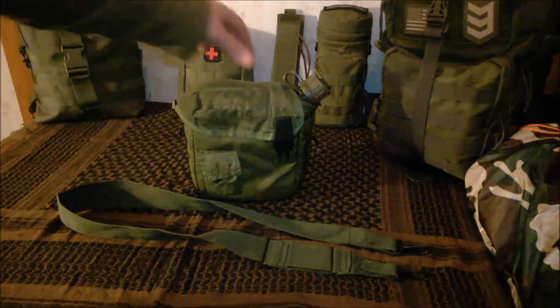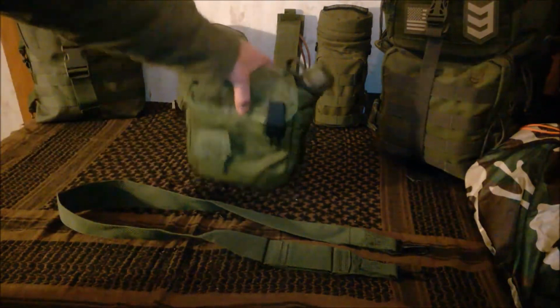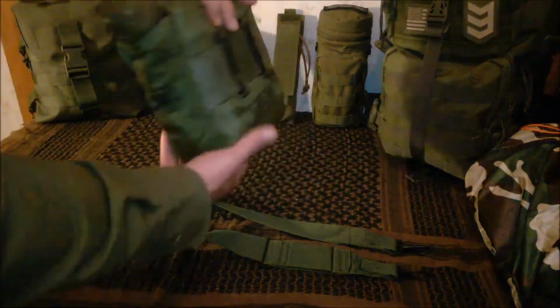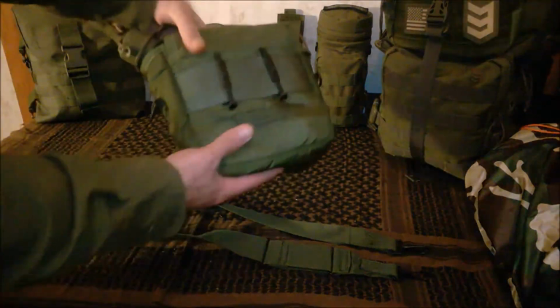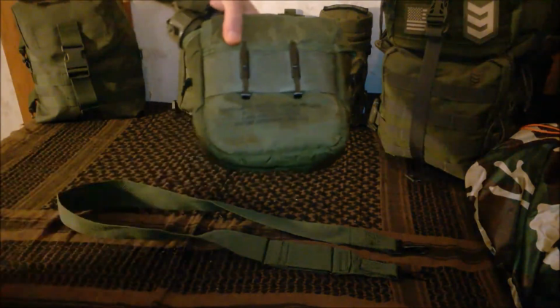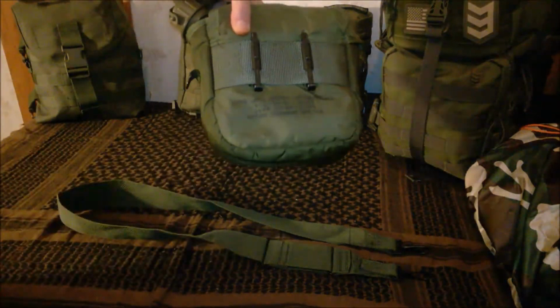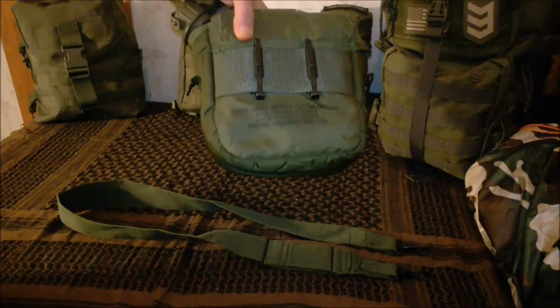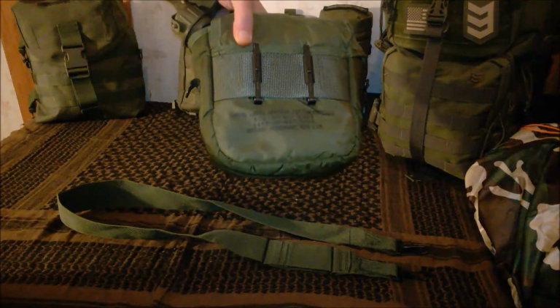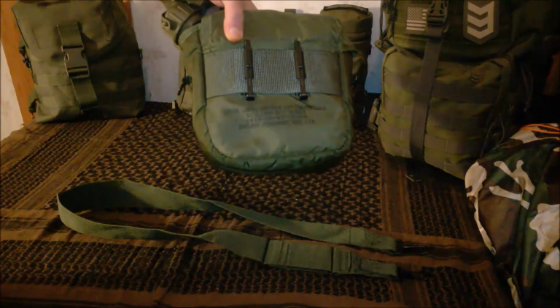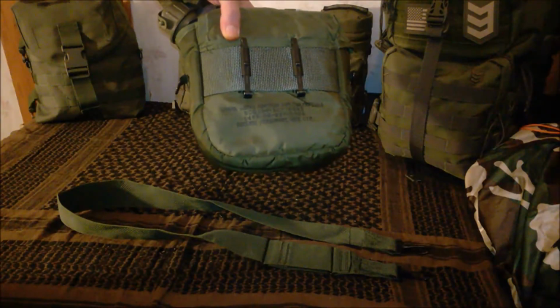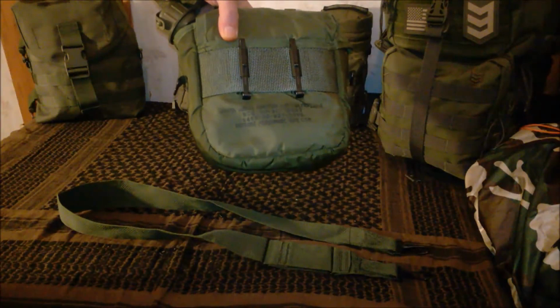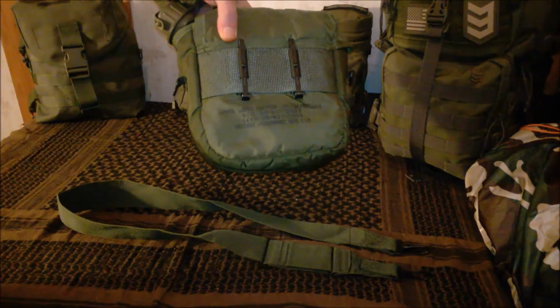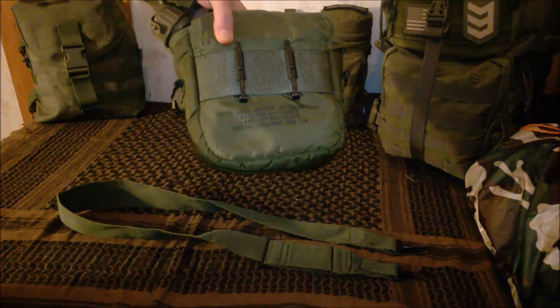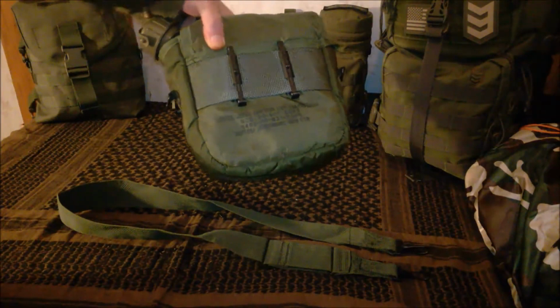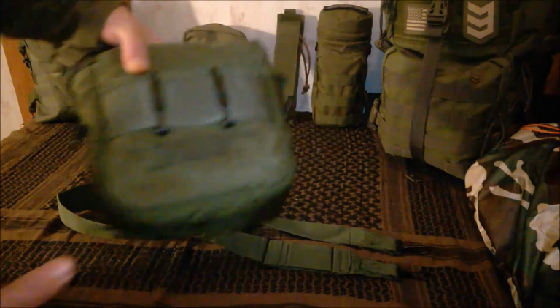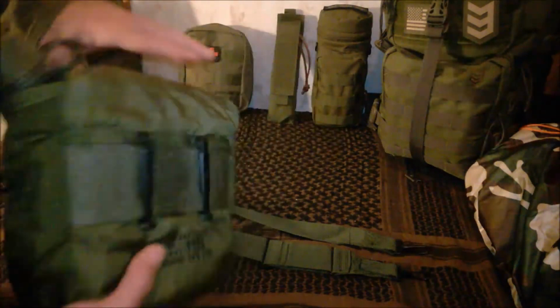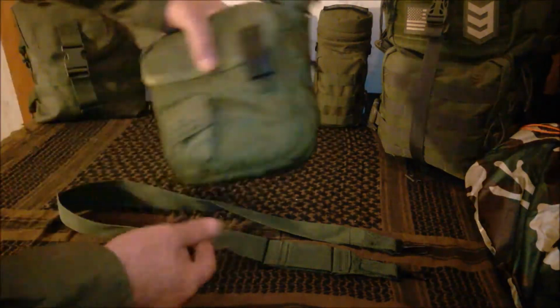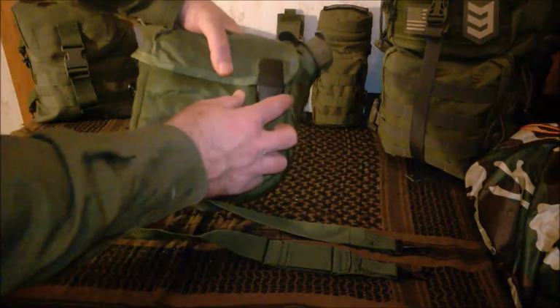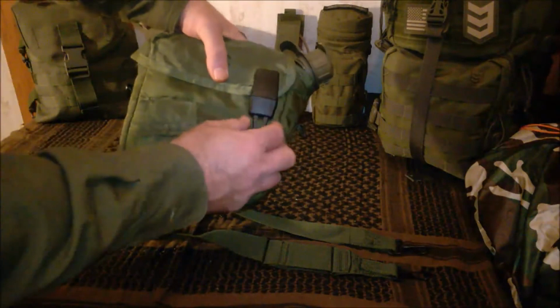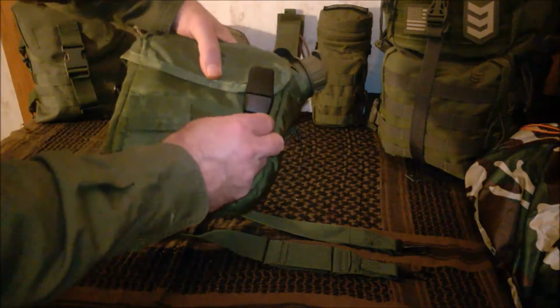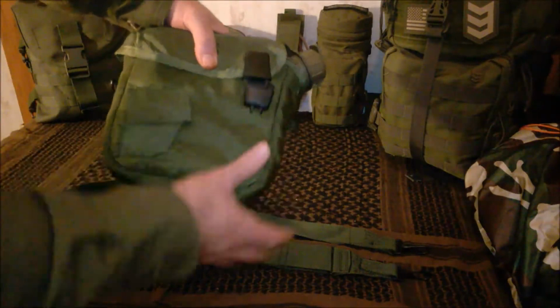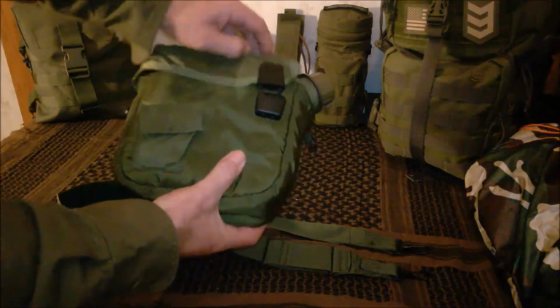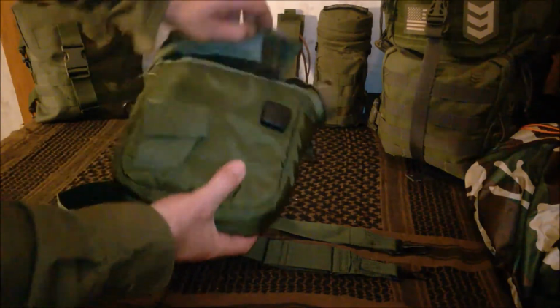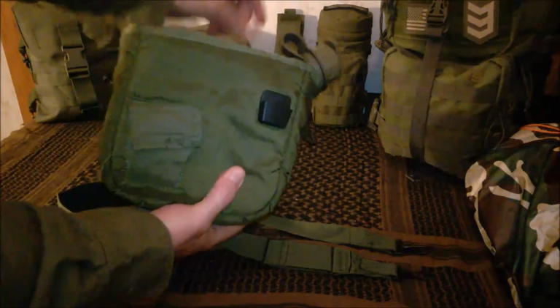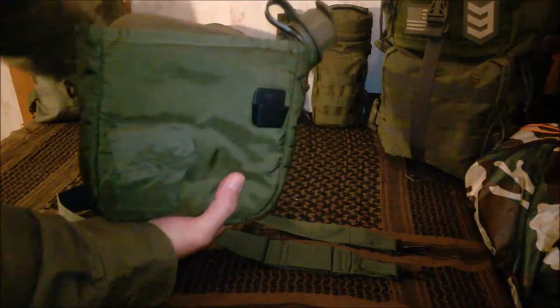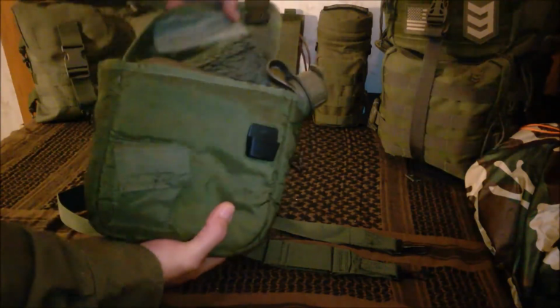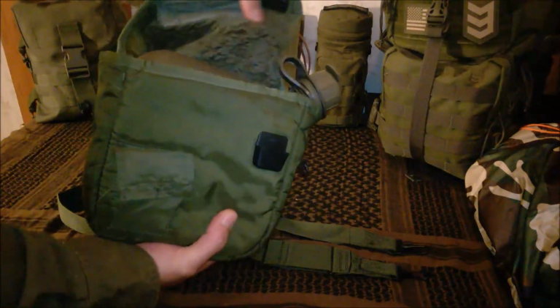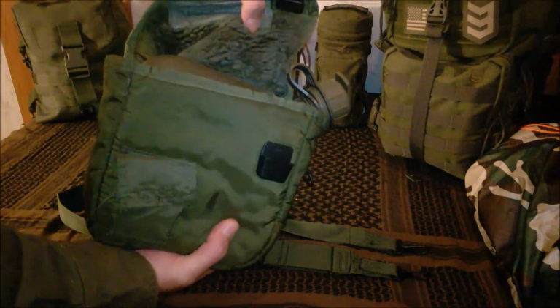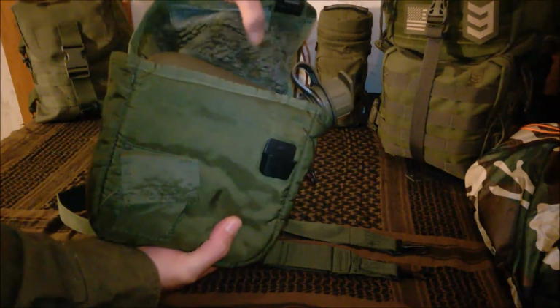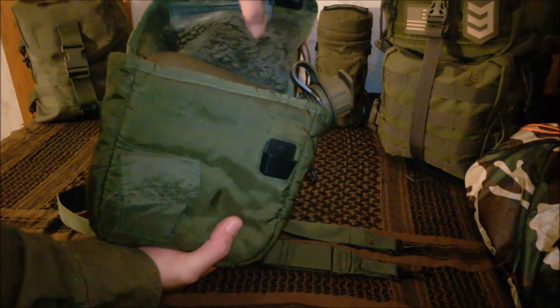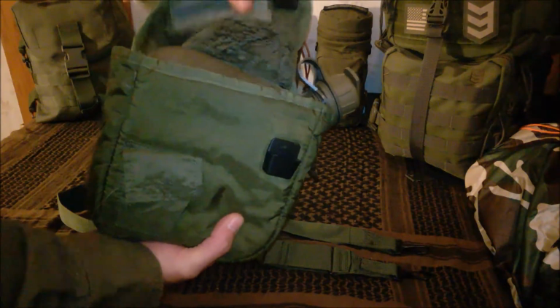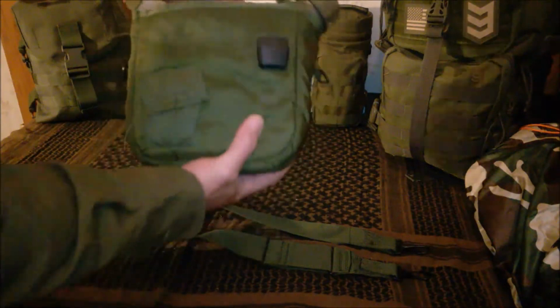It does have ALICE clips on the back which were included, and it has a quick release buckle here to remove it. As you can see, this is insulated here on top.